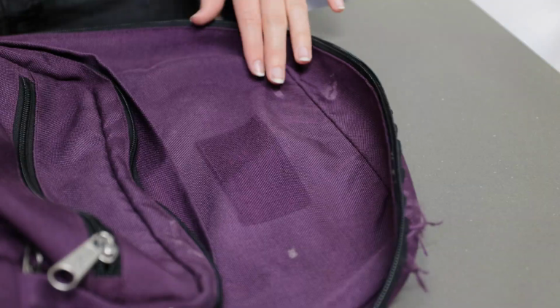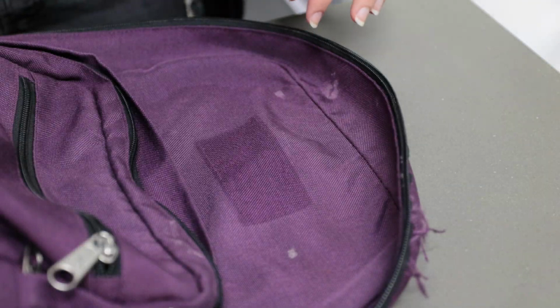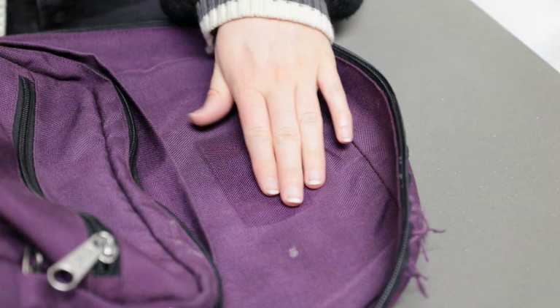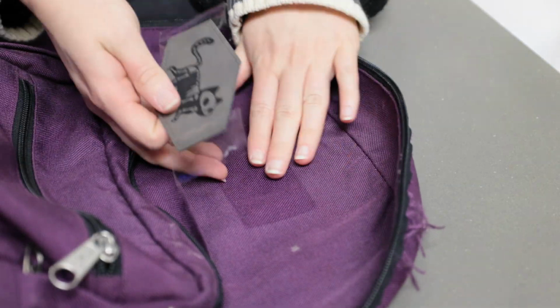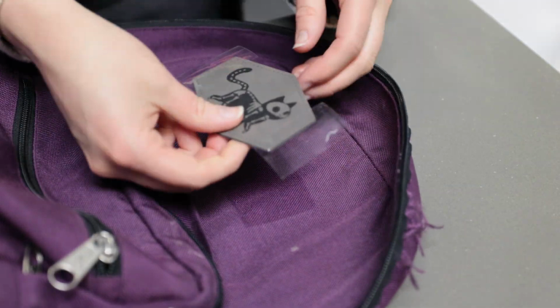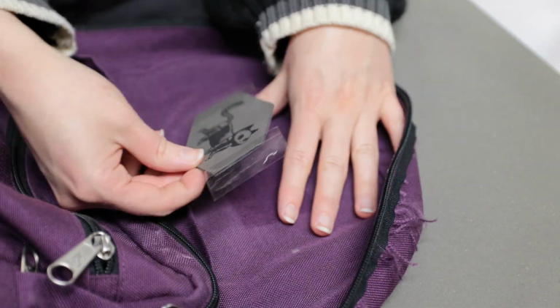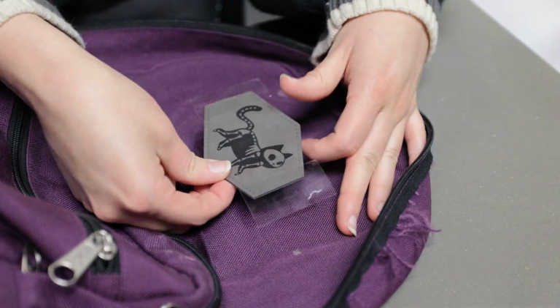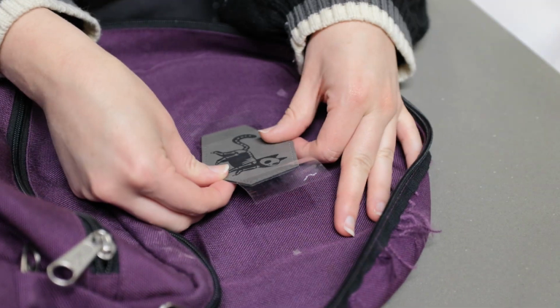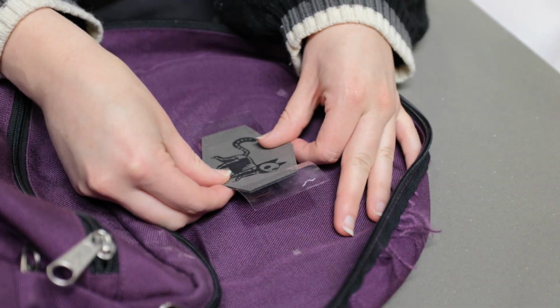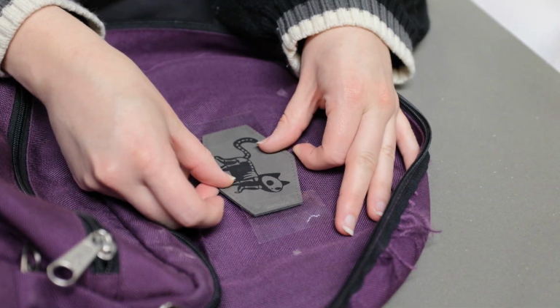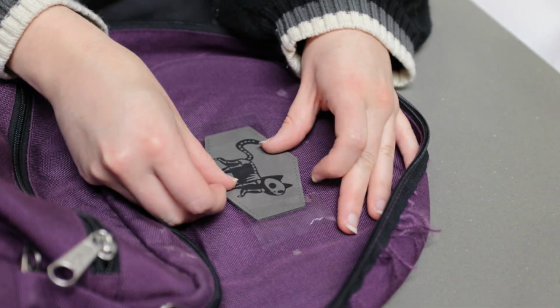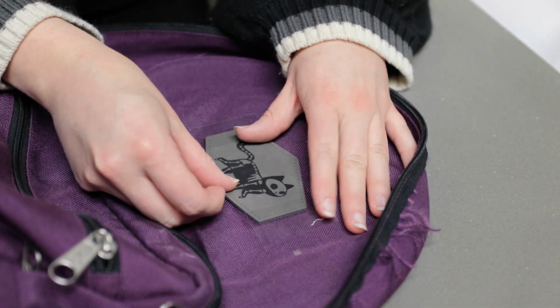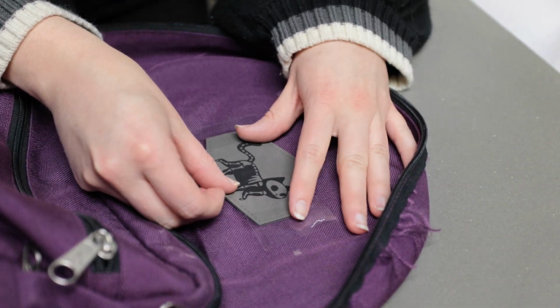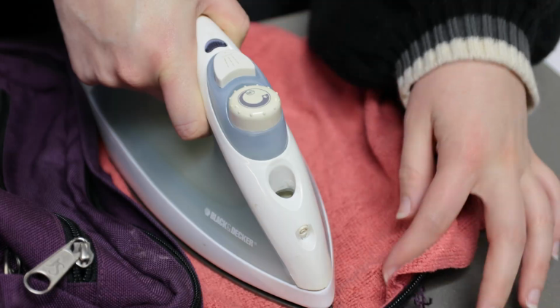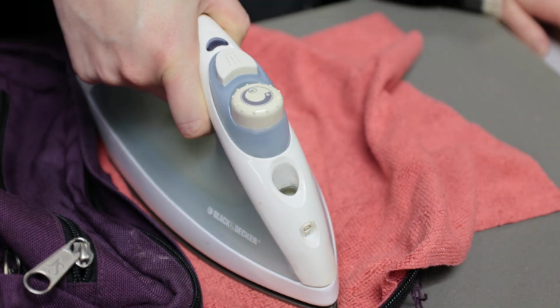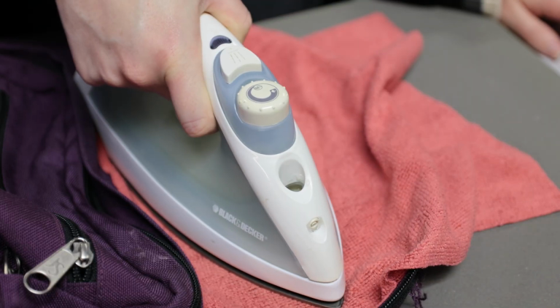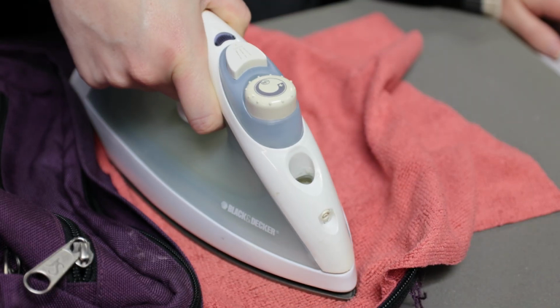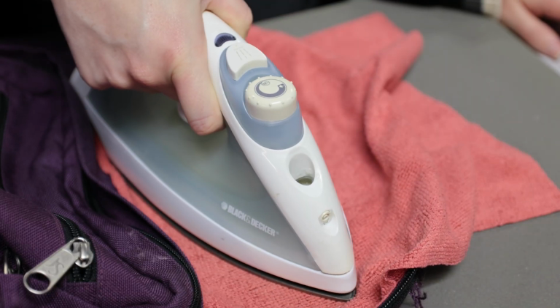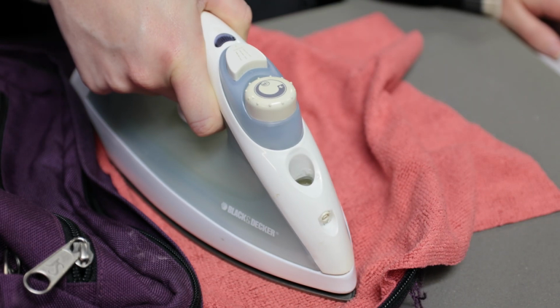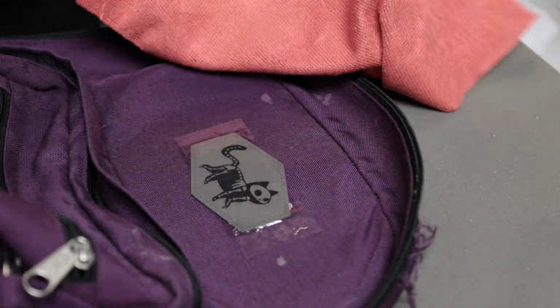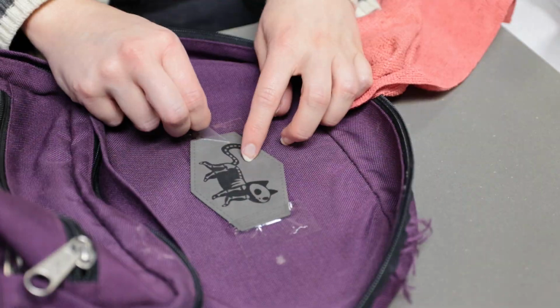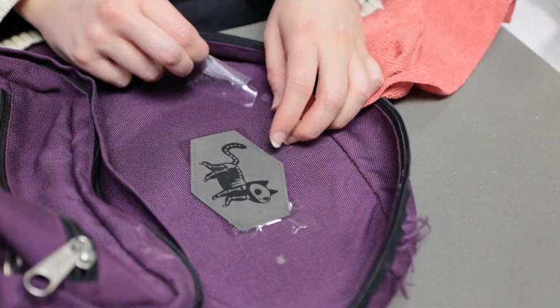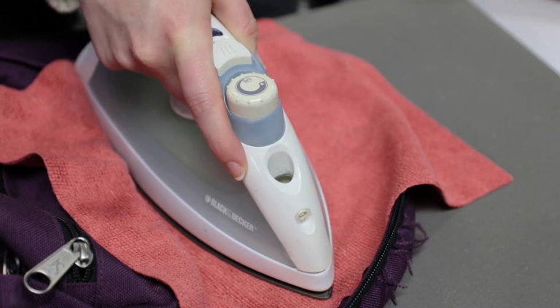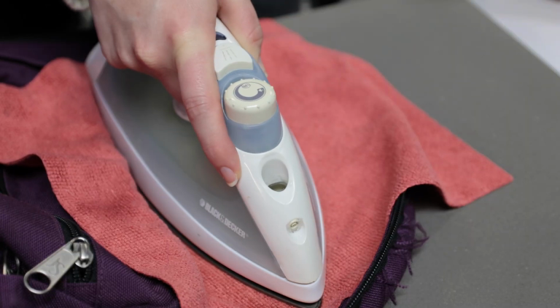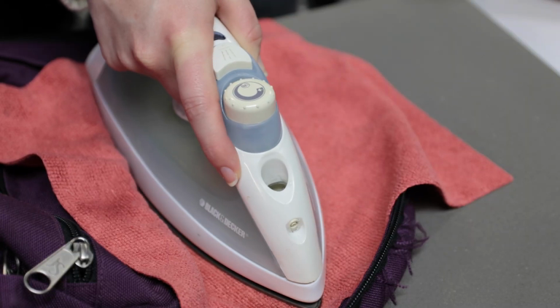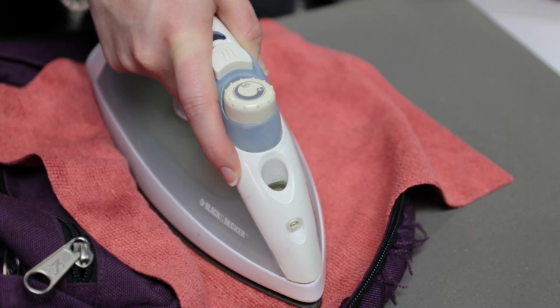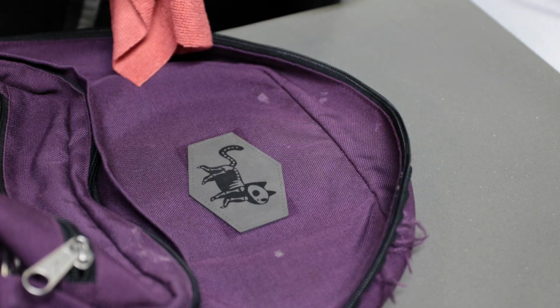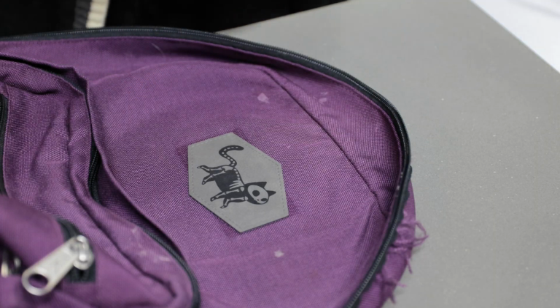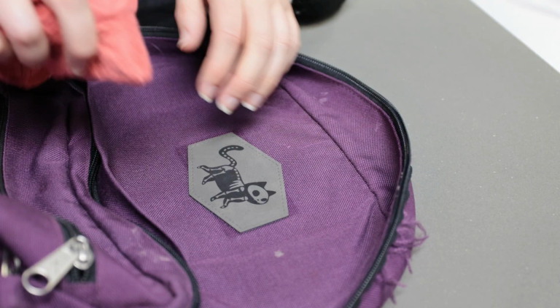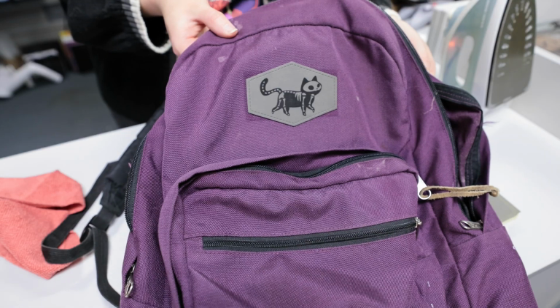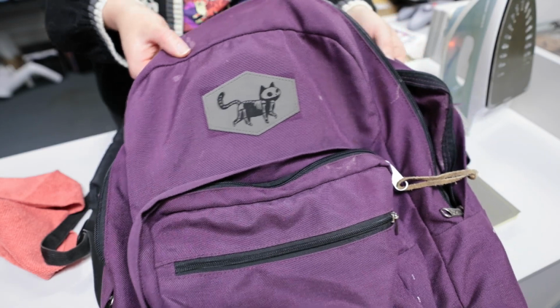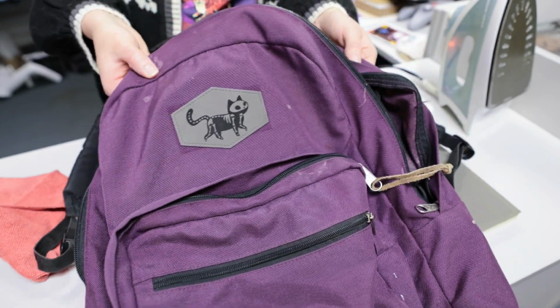And finally the backpack. I removed the stitched-on patch it came with, and then used the iron again since the backpack shape didn't fit well in the press. That worked out great again.